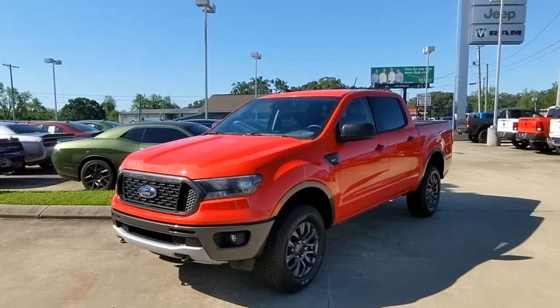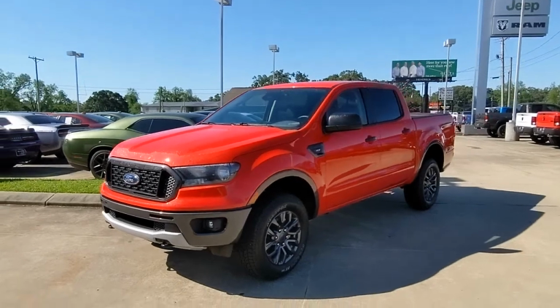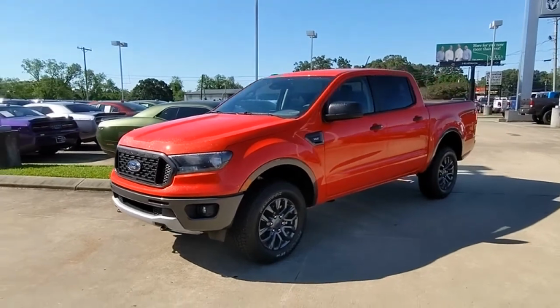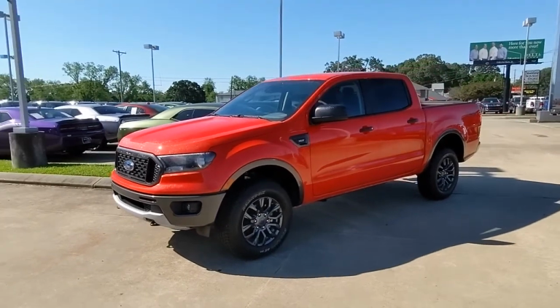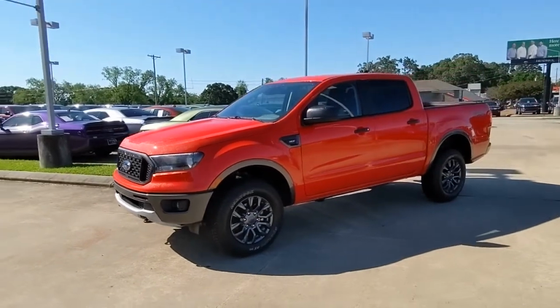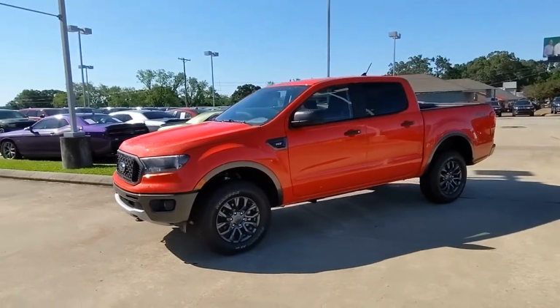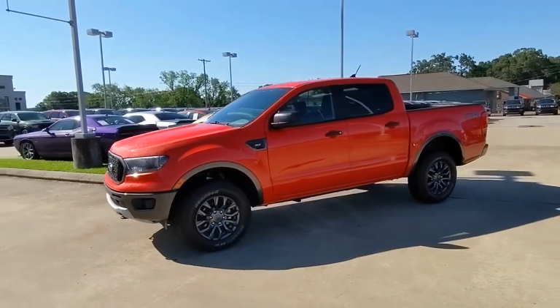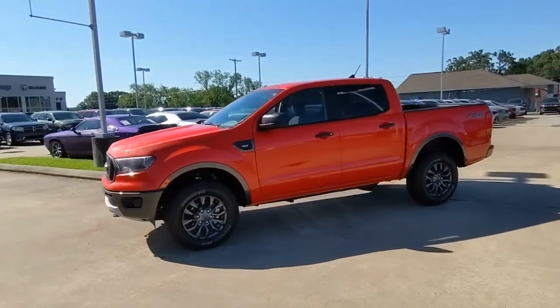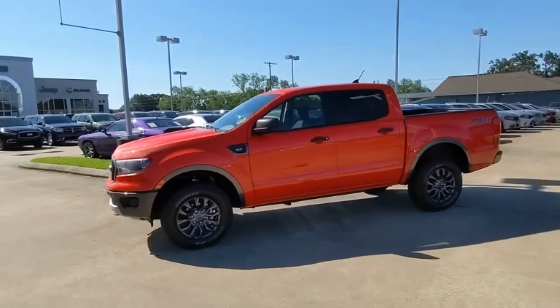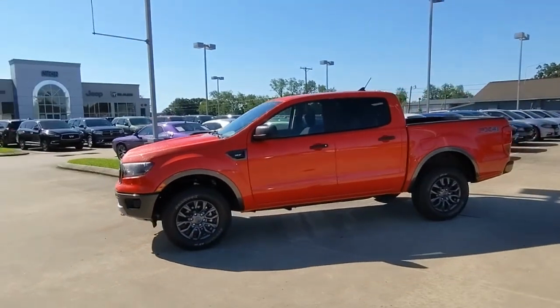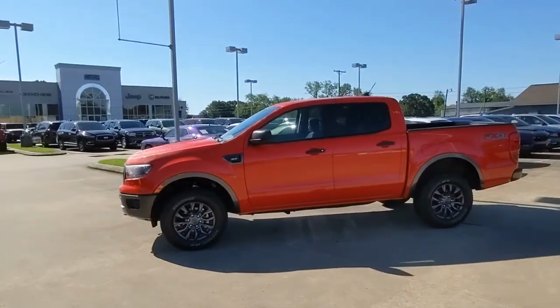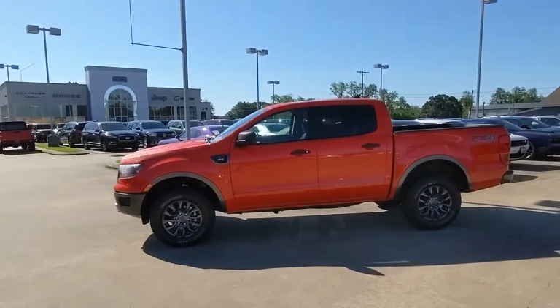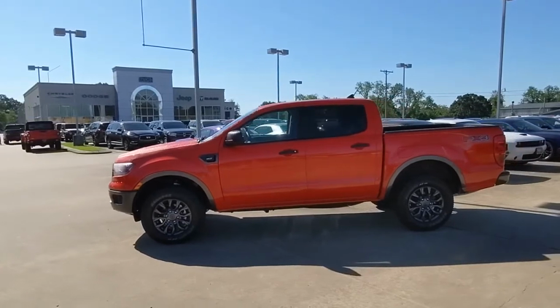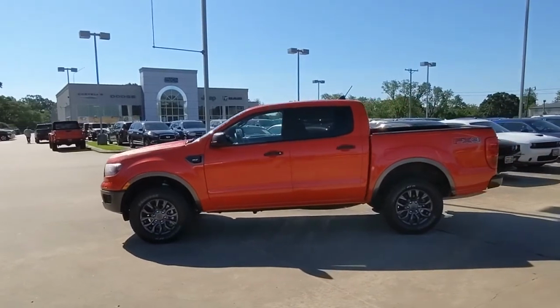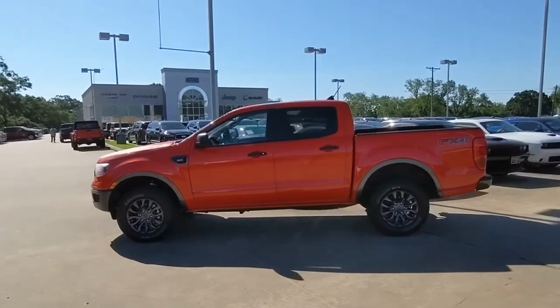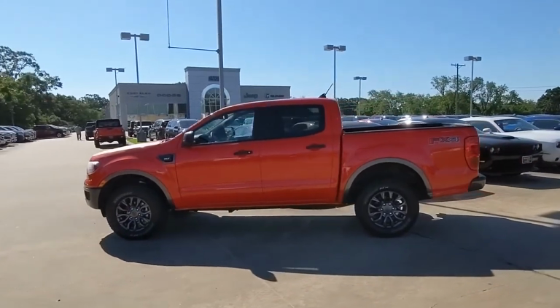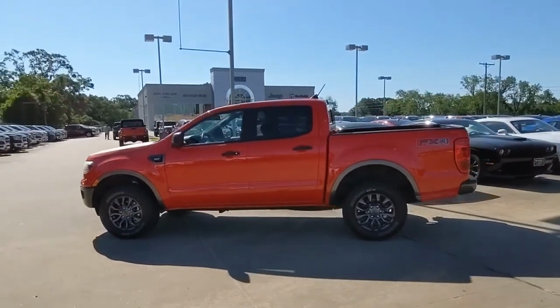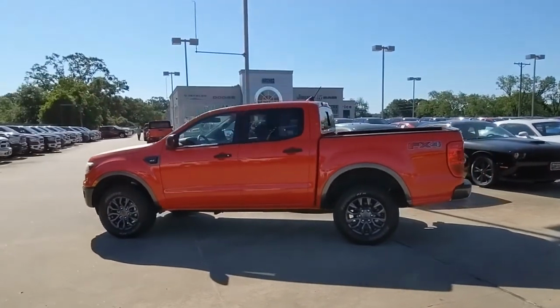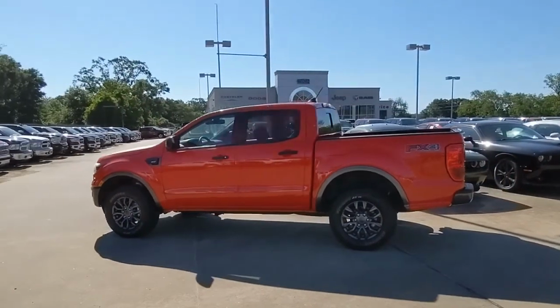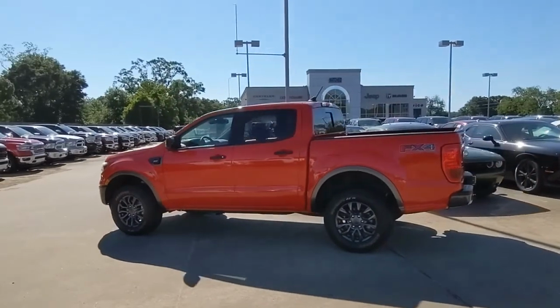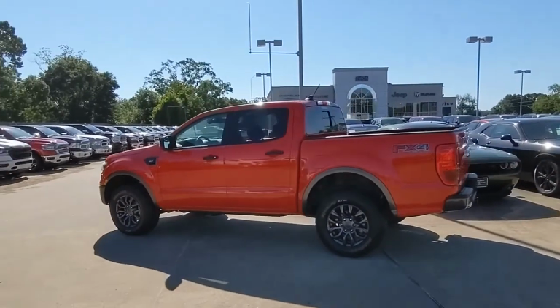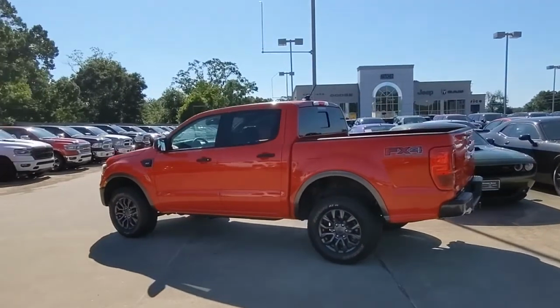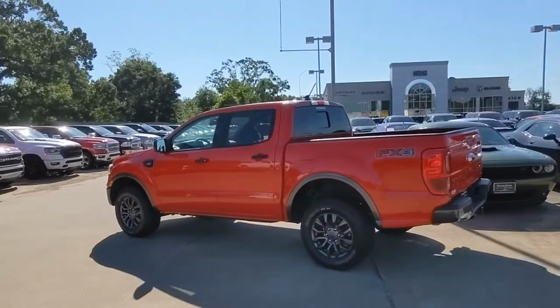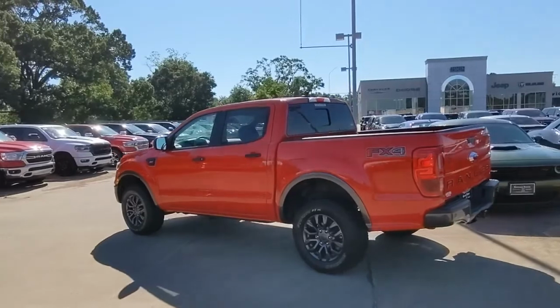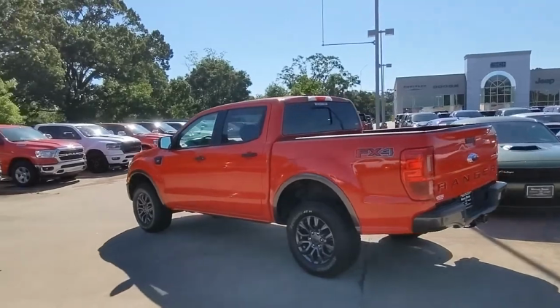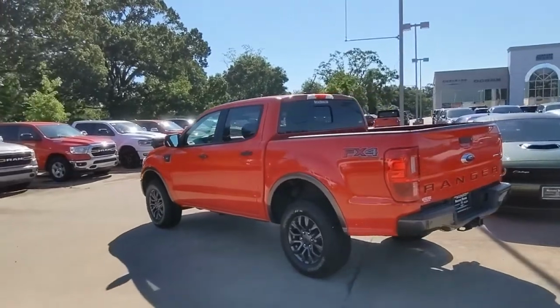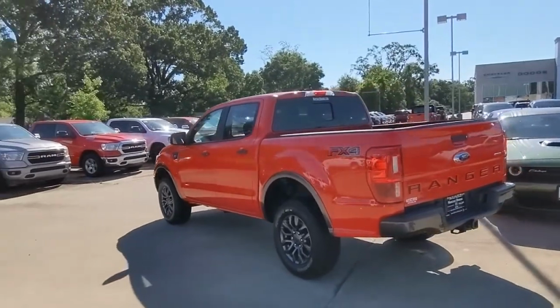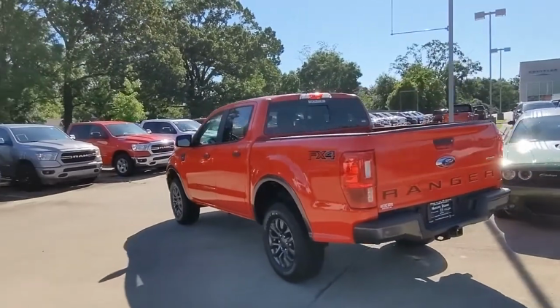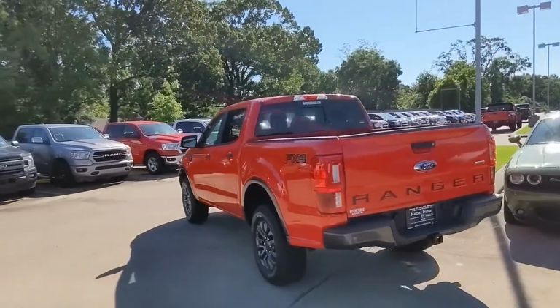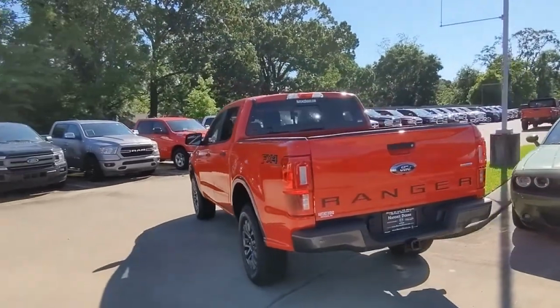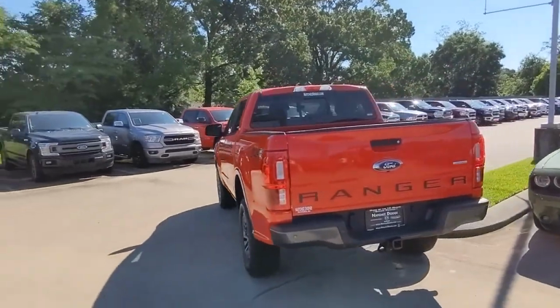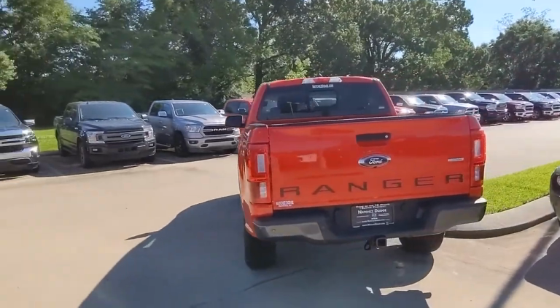Can you see yourself in the 2020 Ford Ranger? This vehicle still has fewer than 5,000 miles on the clock, so it won't last long. Here's a Ford Ranger, the midsize pickup that's both smart and tough.